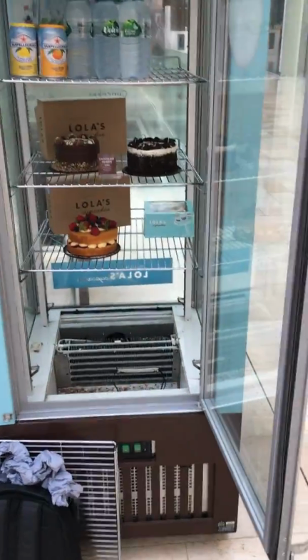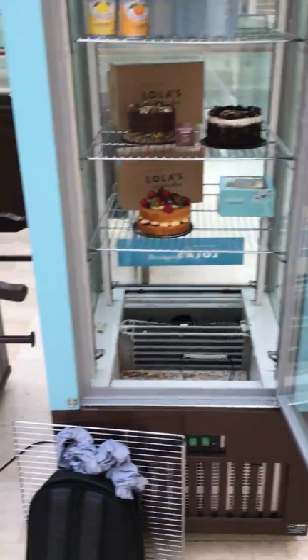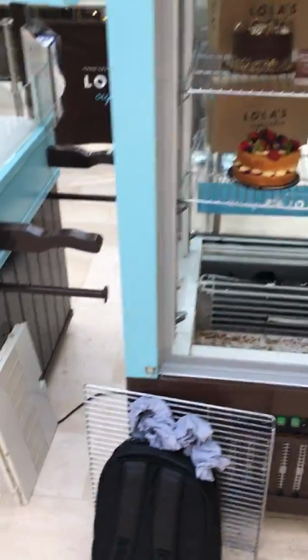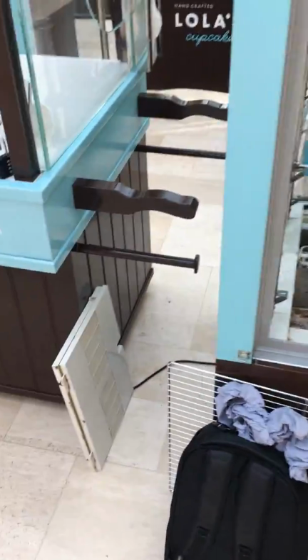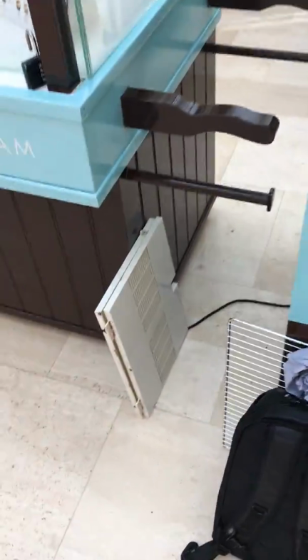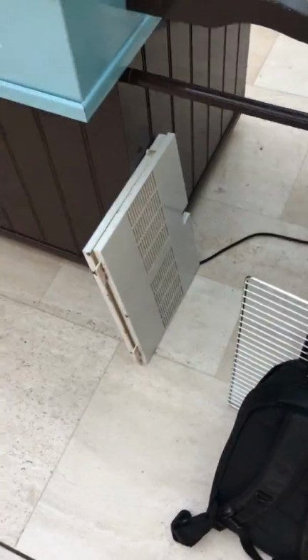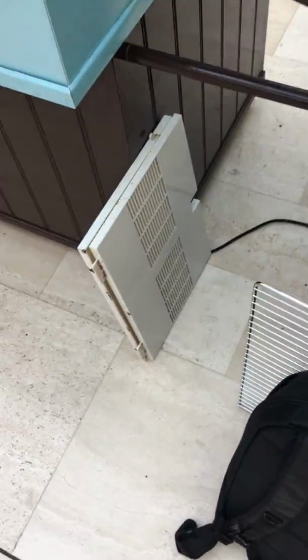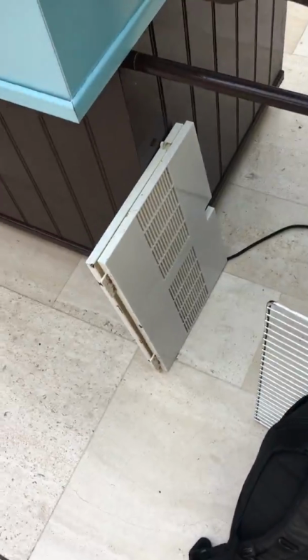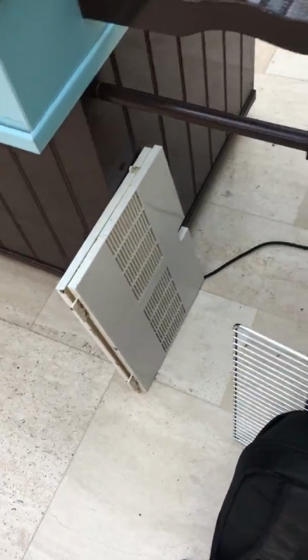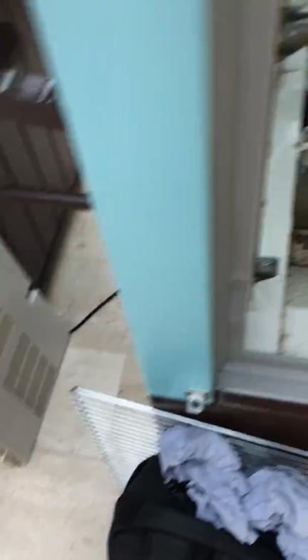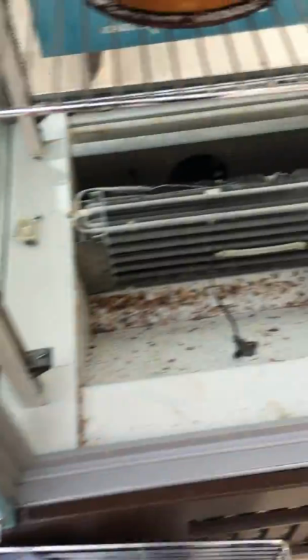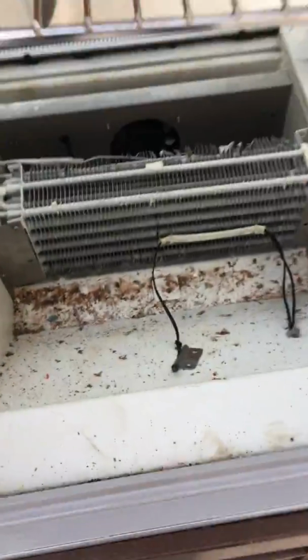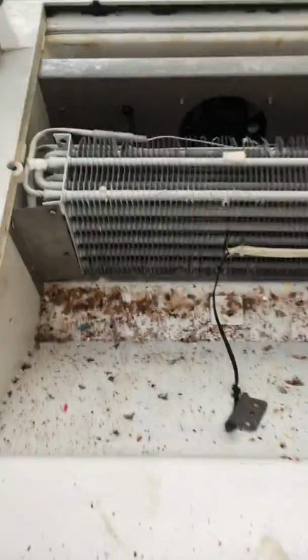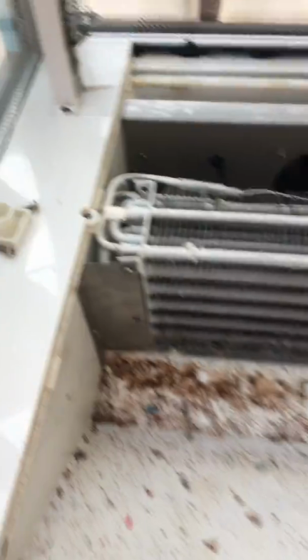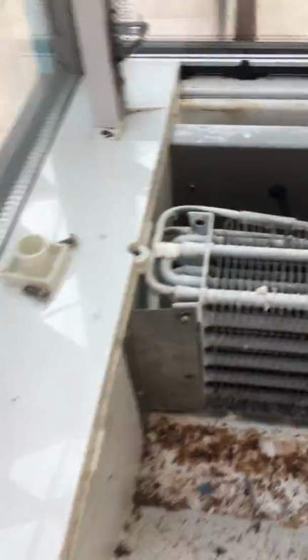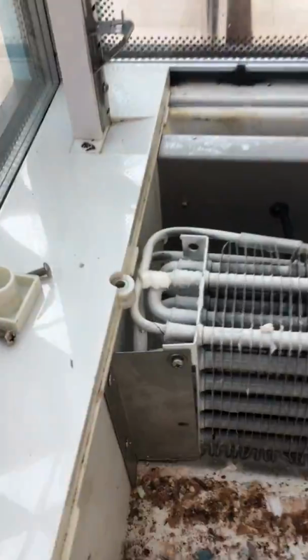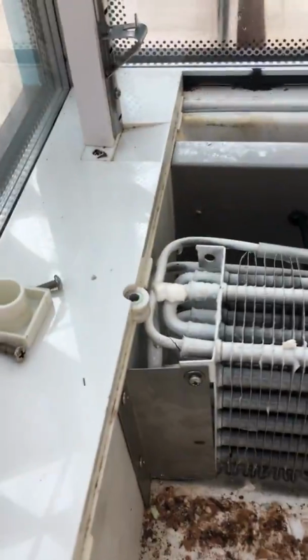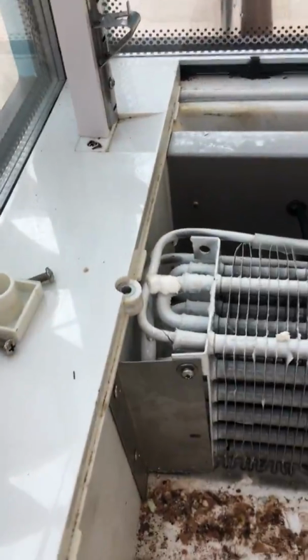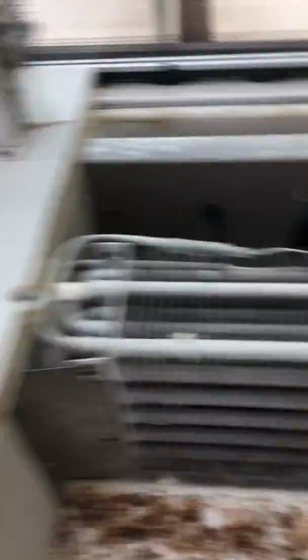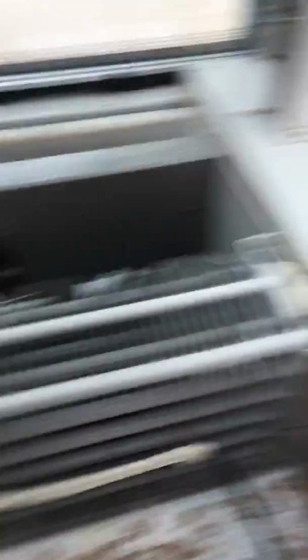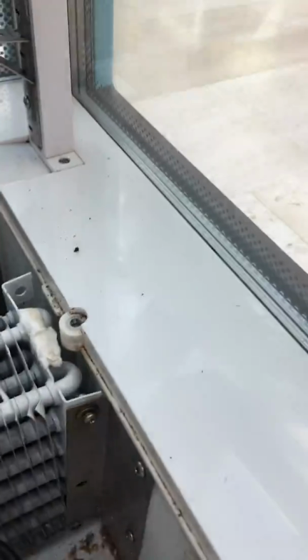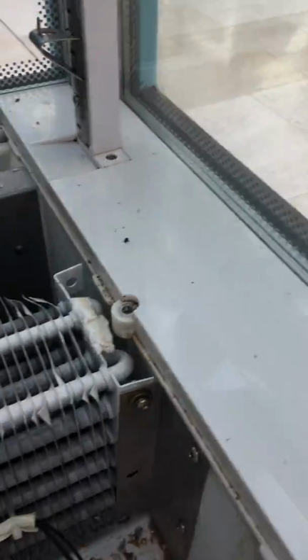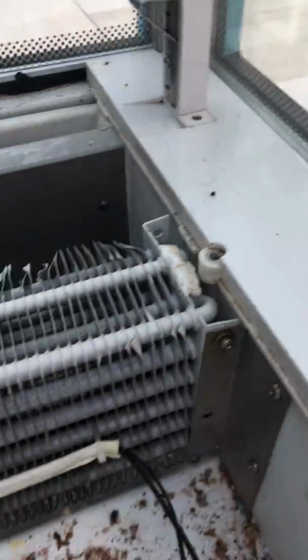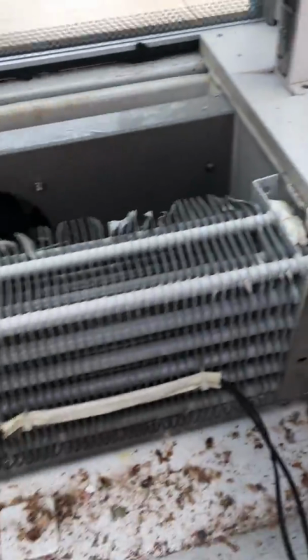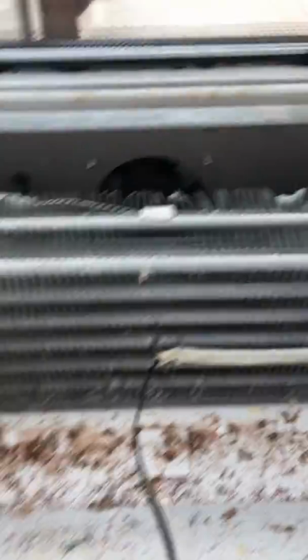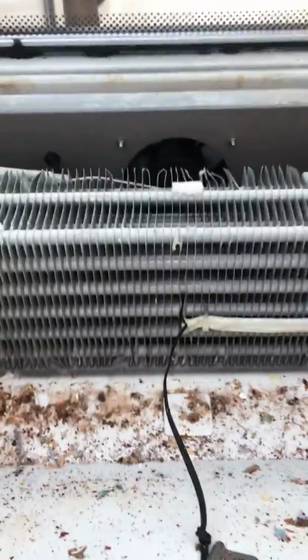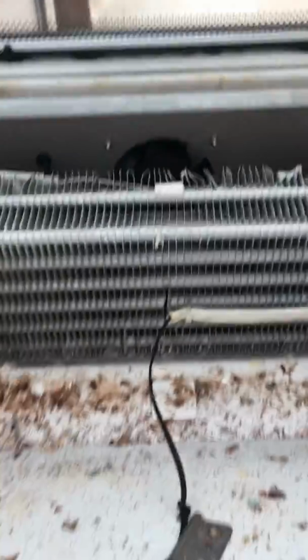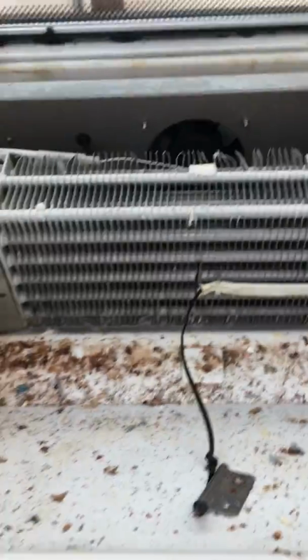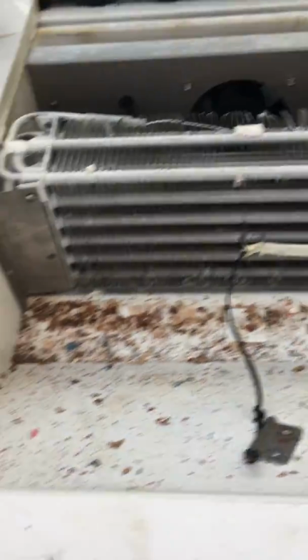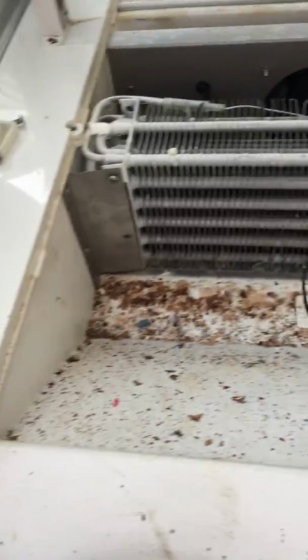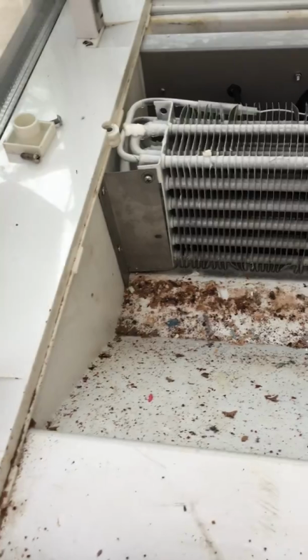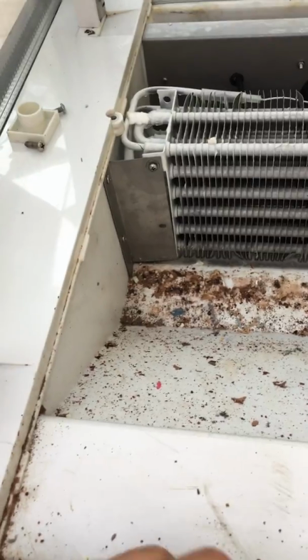So there are two removable panels, which you can see I've removed. They're easily removed by removing the screws at point A and point B there. Then the two panels come off and they expose this area.